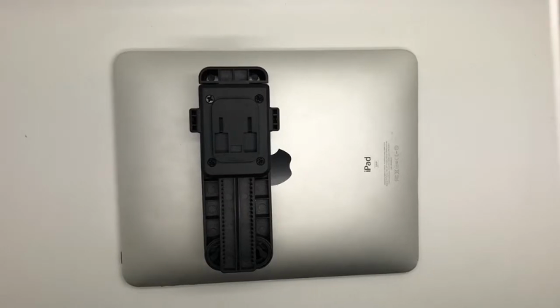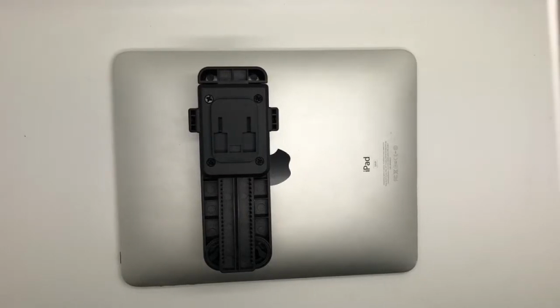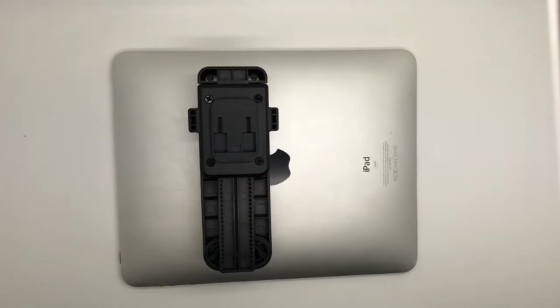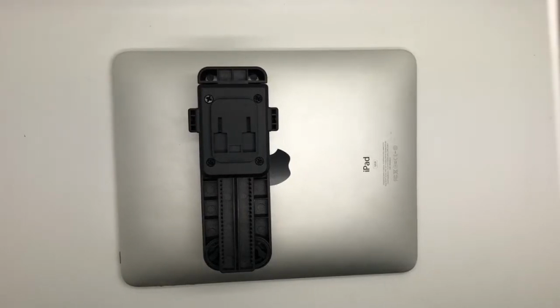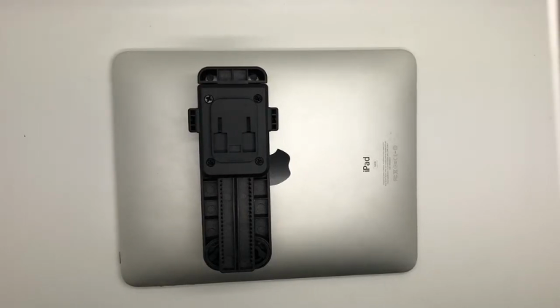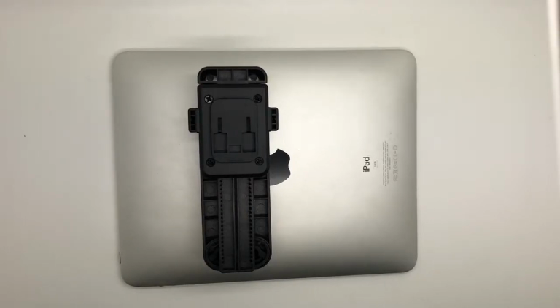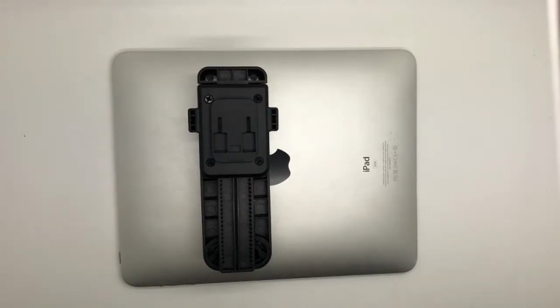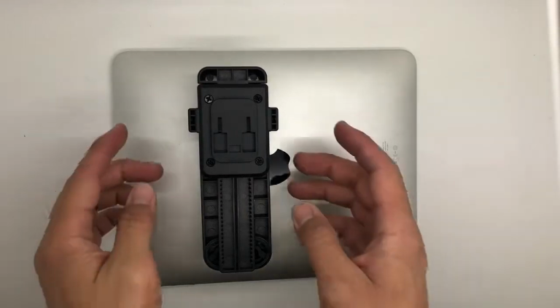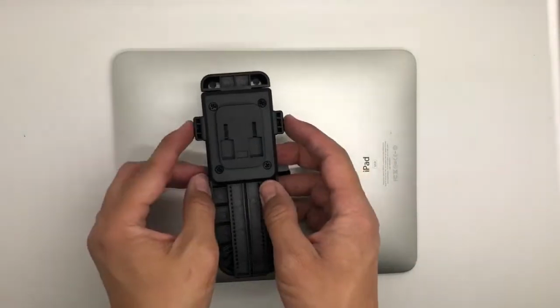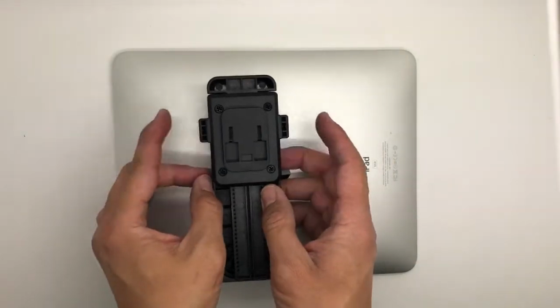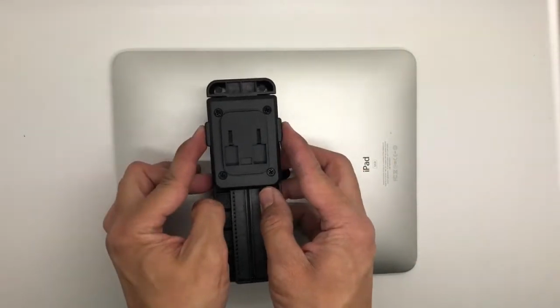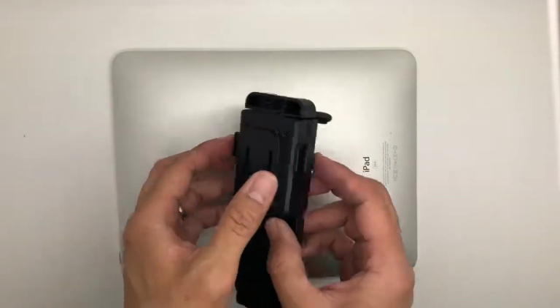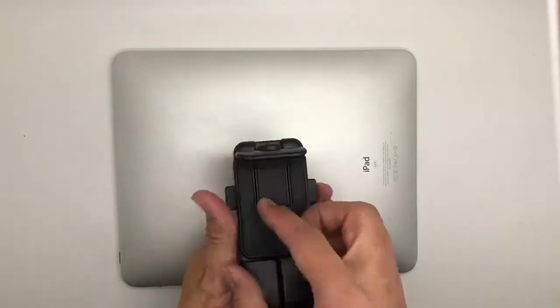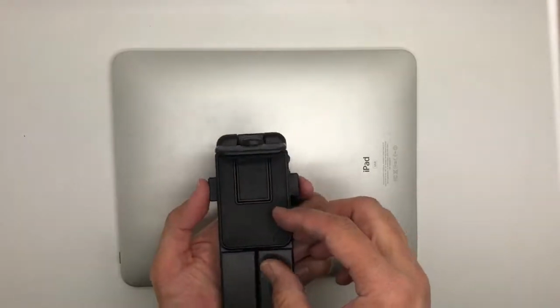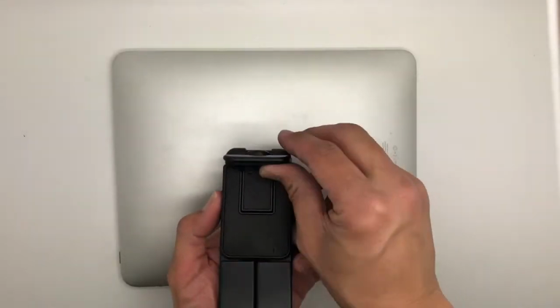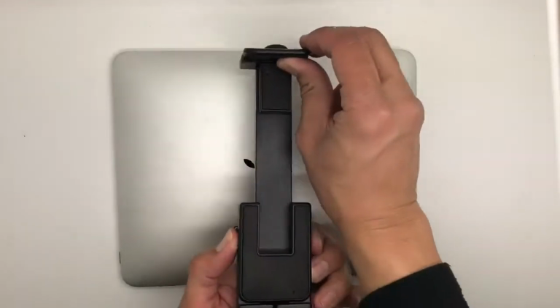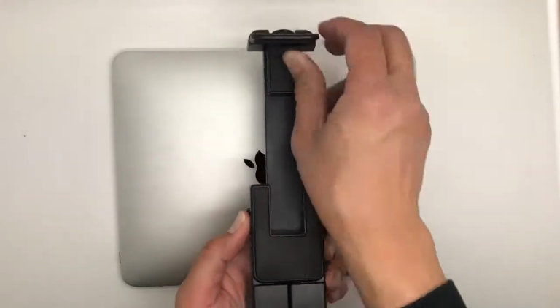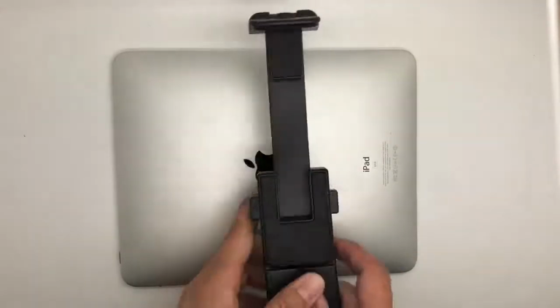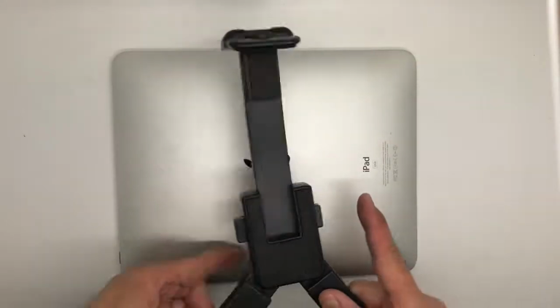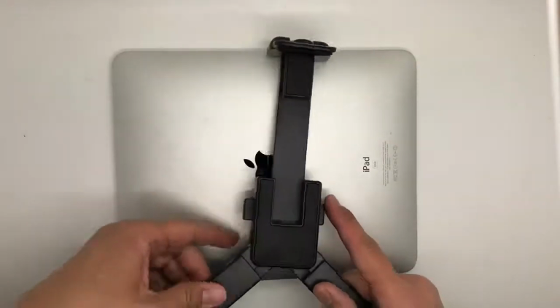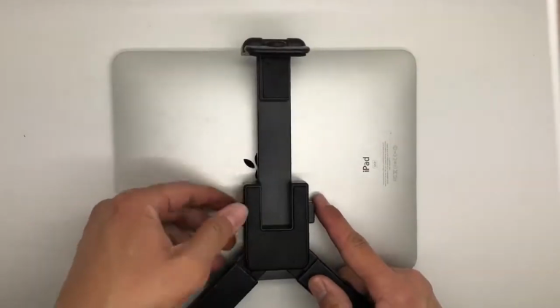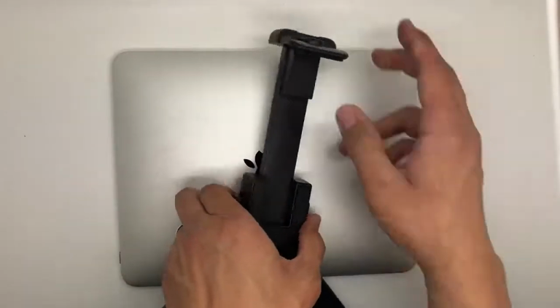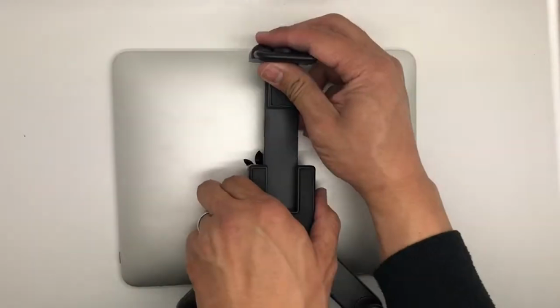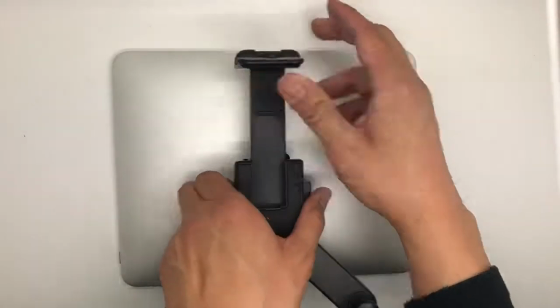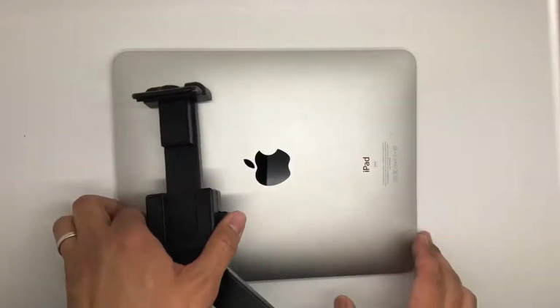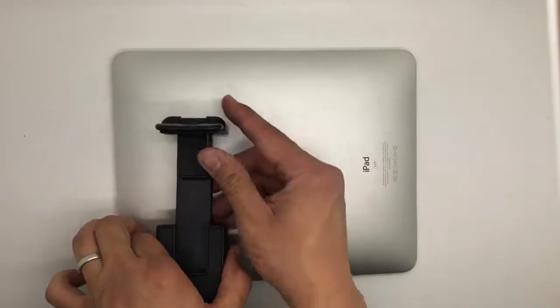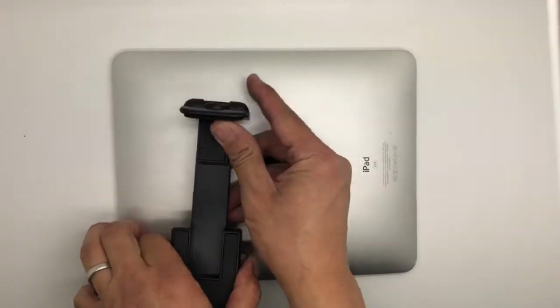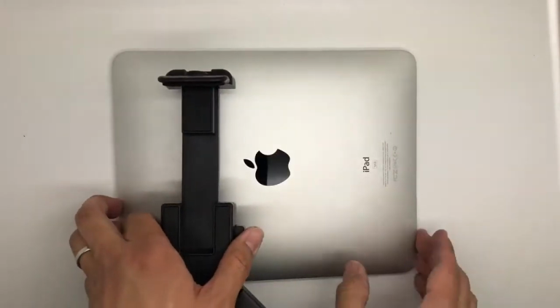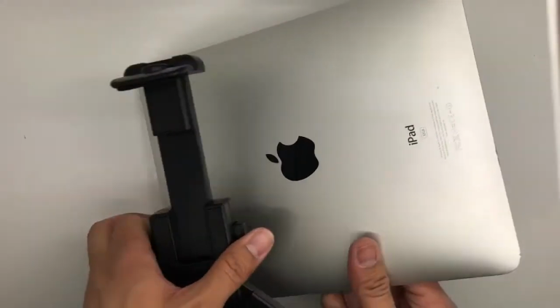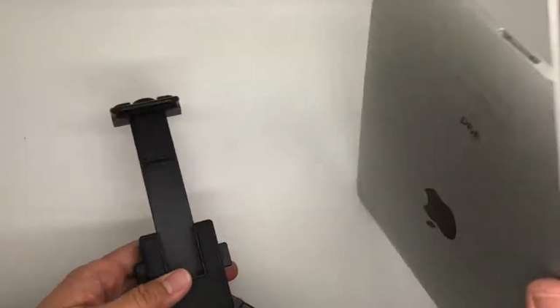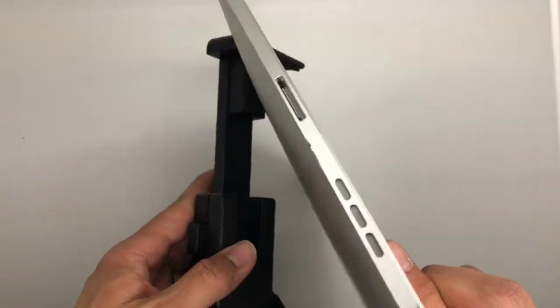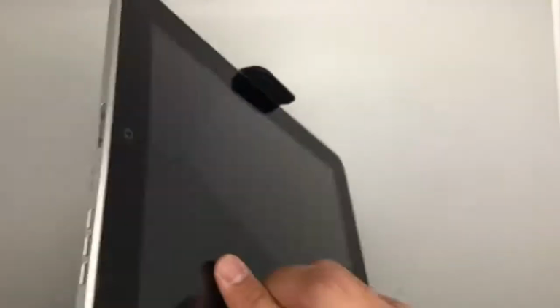Hi, to fit your larger size tablet or iPad Pro, please start by pressing the release button here. Once it's pressed, you may then extend the arm mount and put in your iPad.